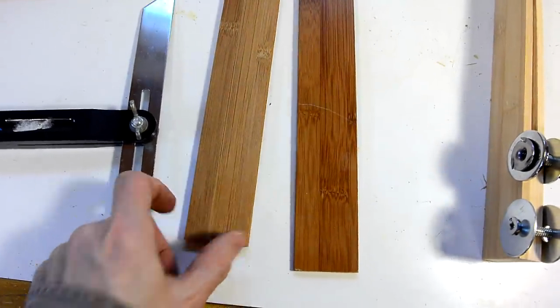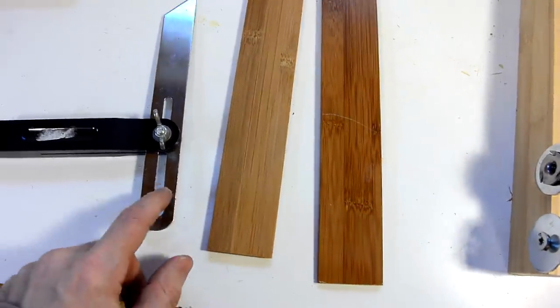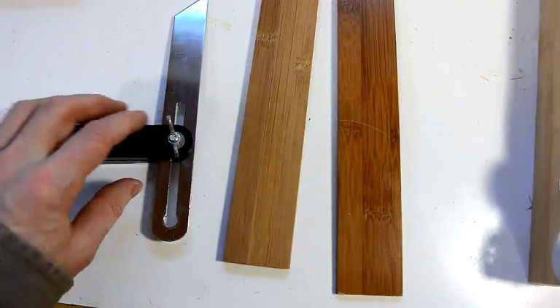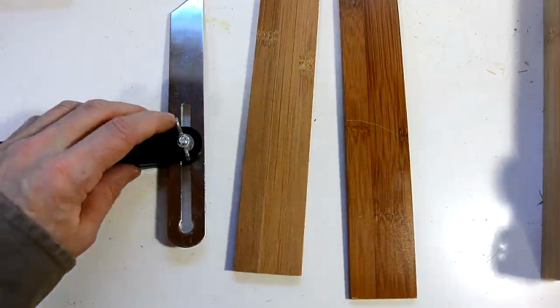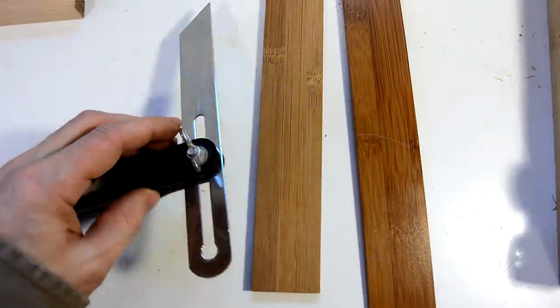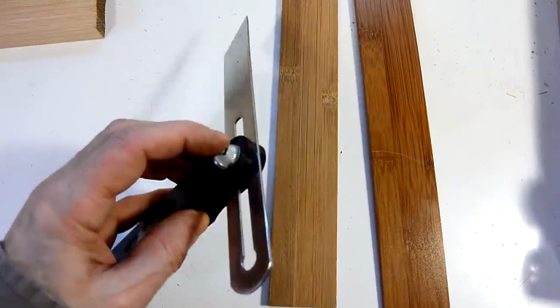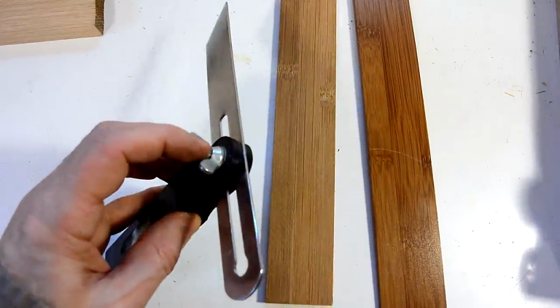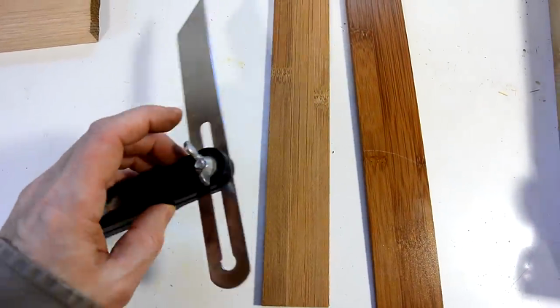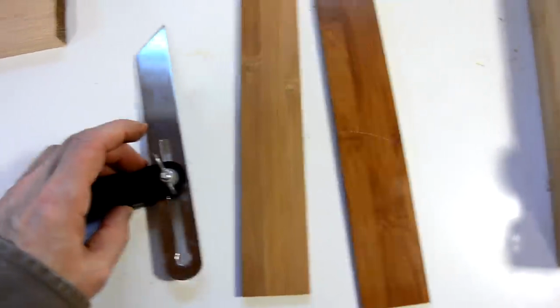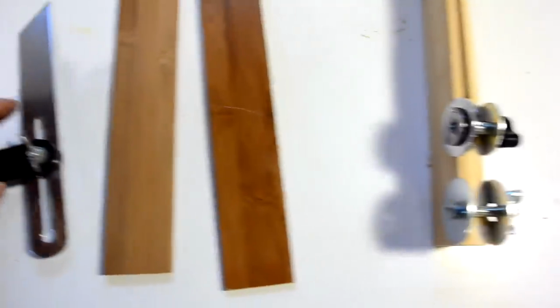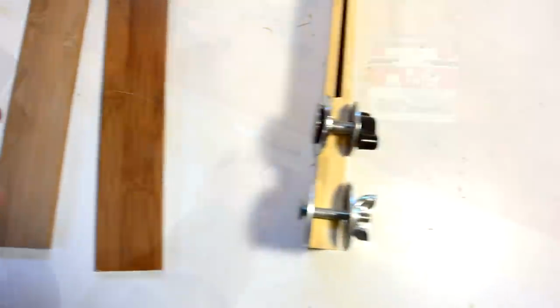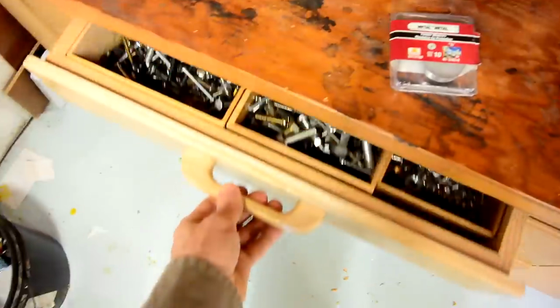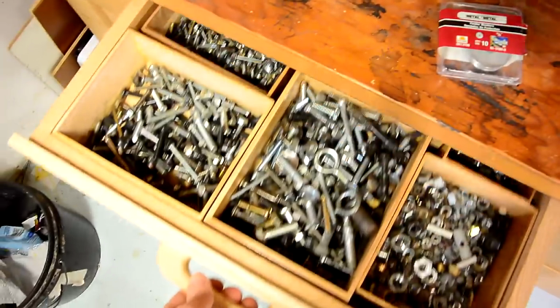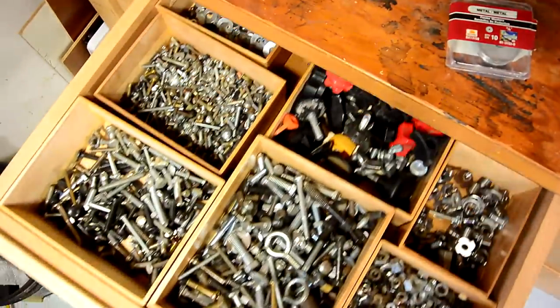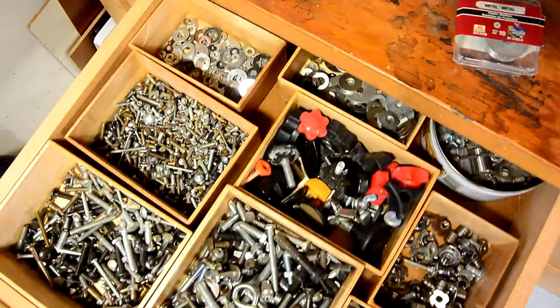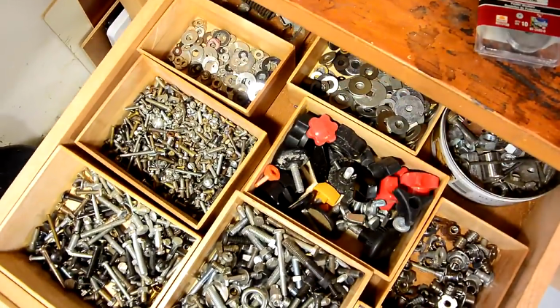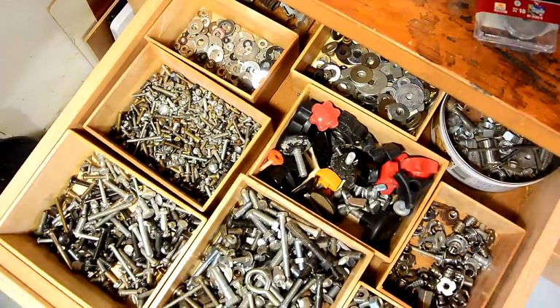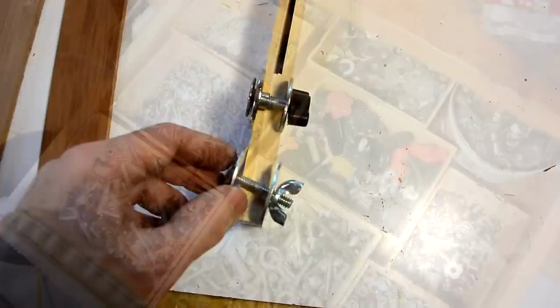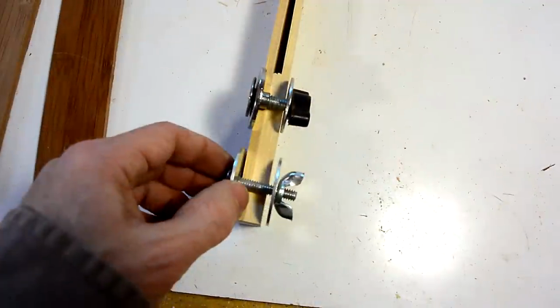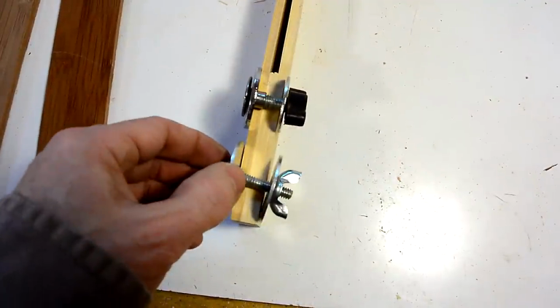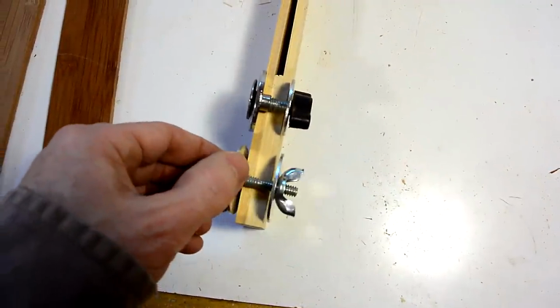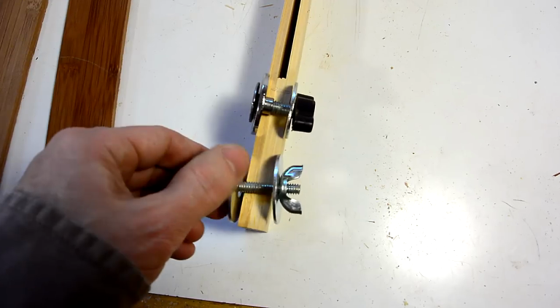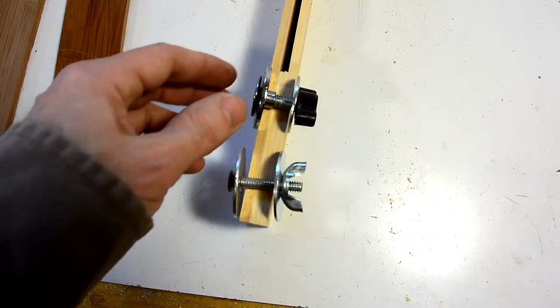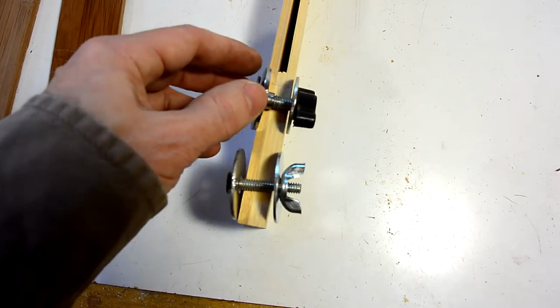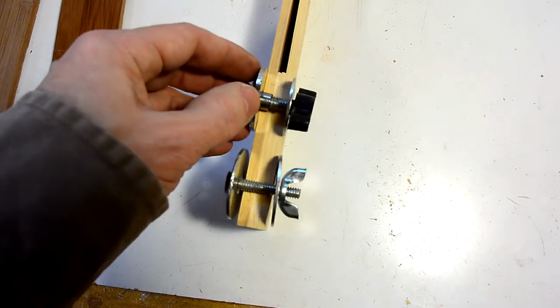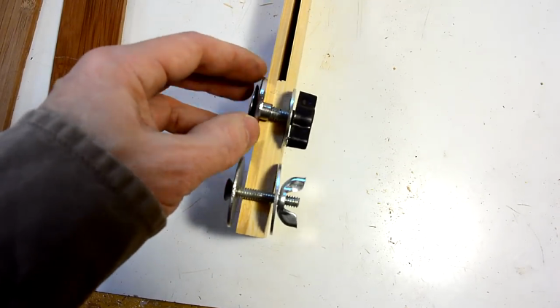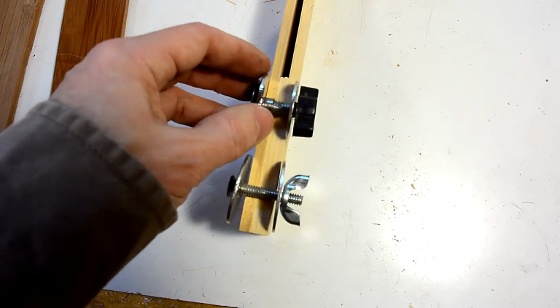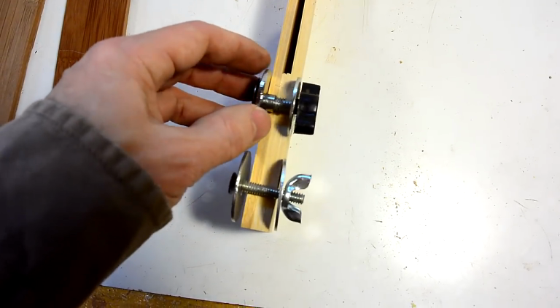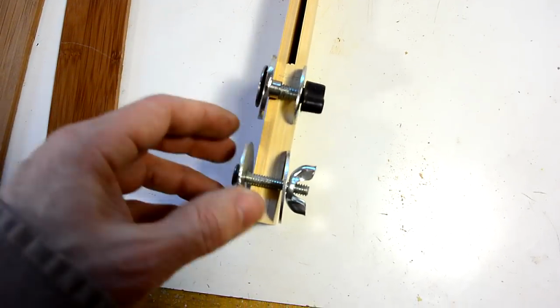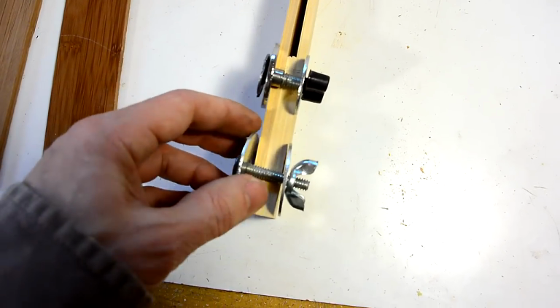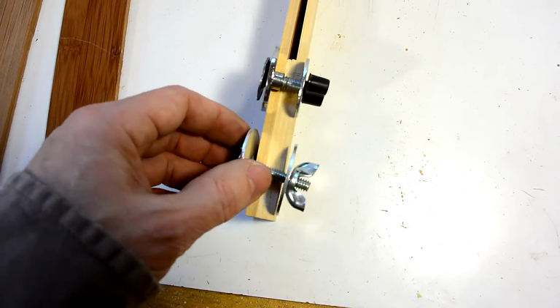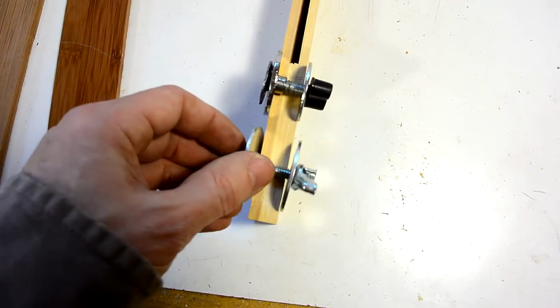But before I do that, I need to figure out what I'm gonna use for this clamping screw. Rummaging through my hardware drawer, I've got two solutions here, and I think I'll use one or the other.